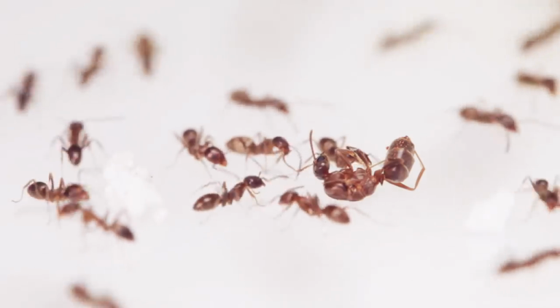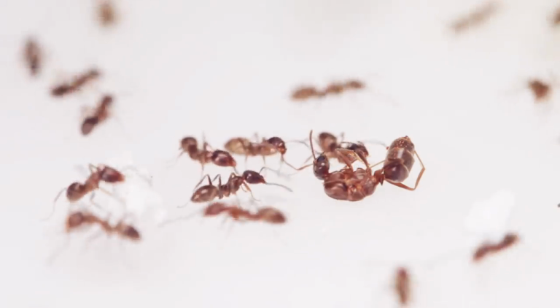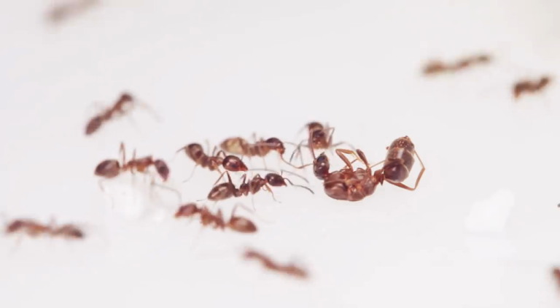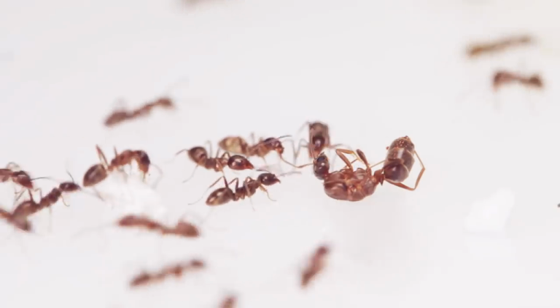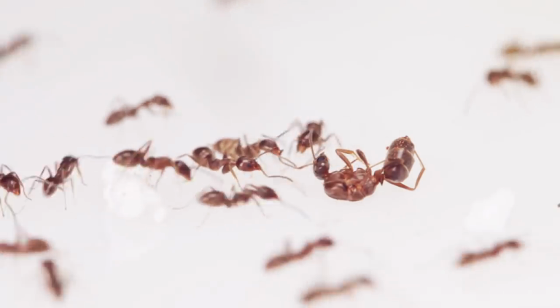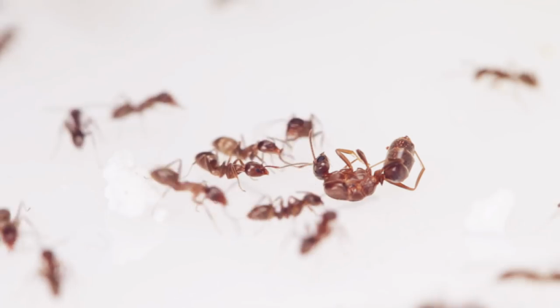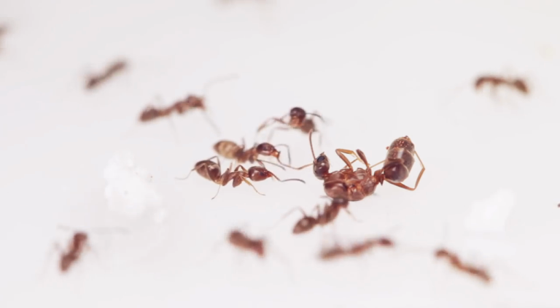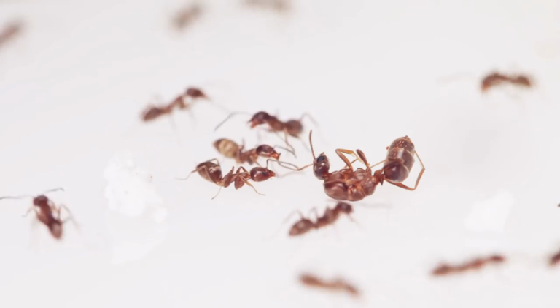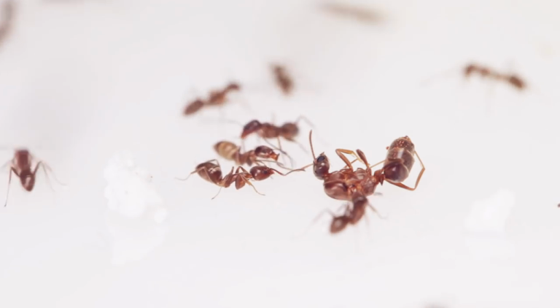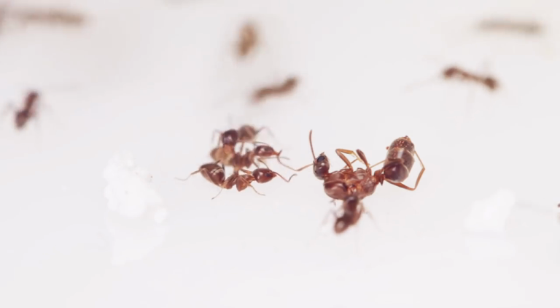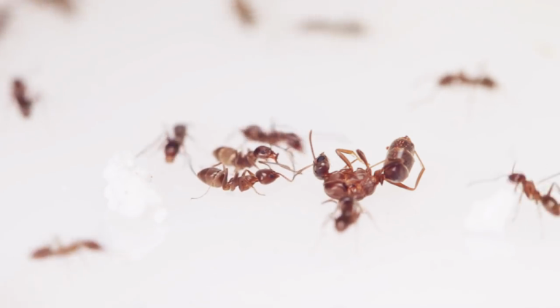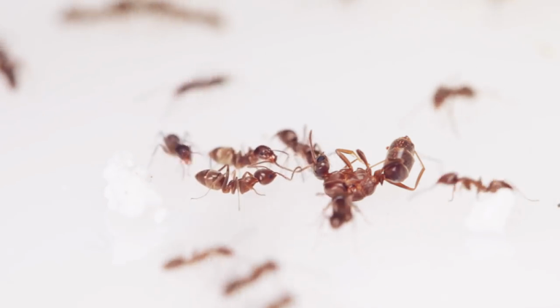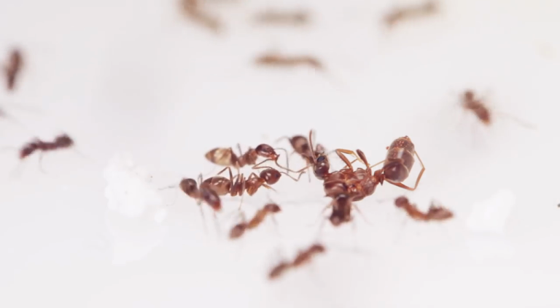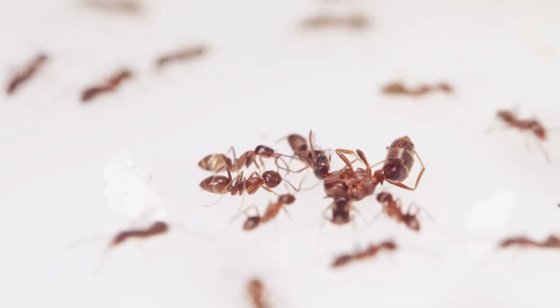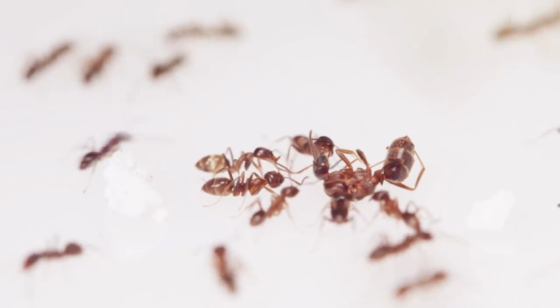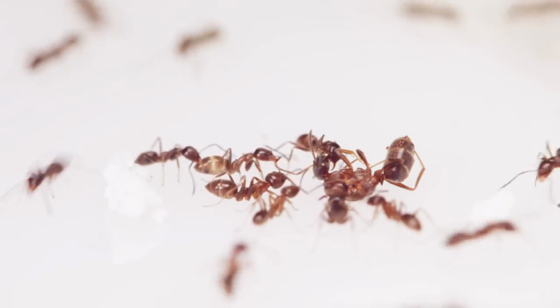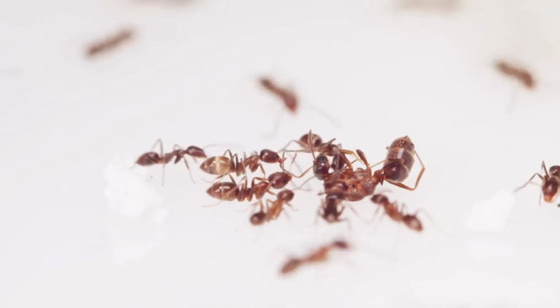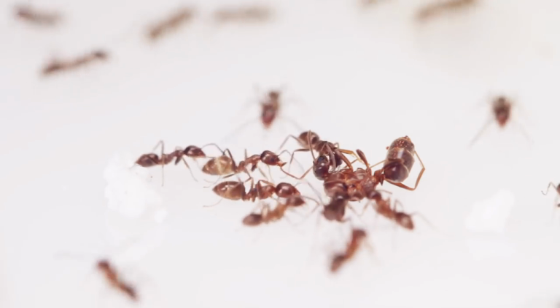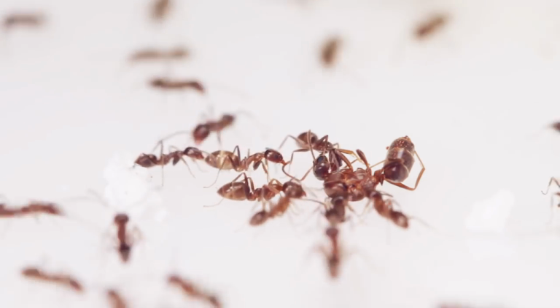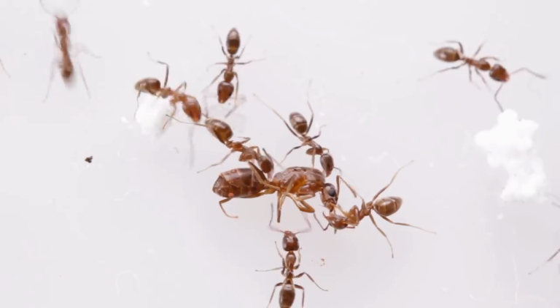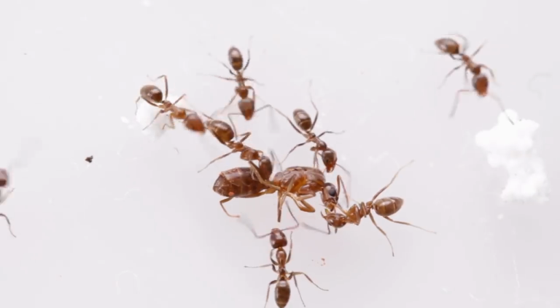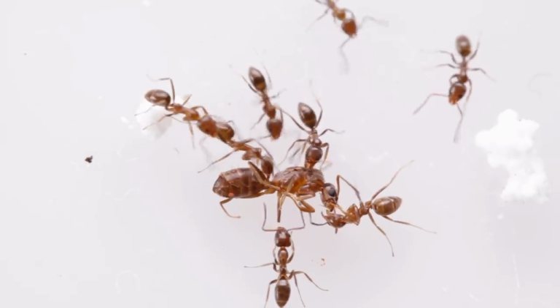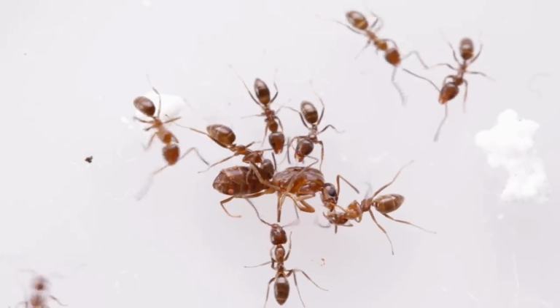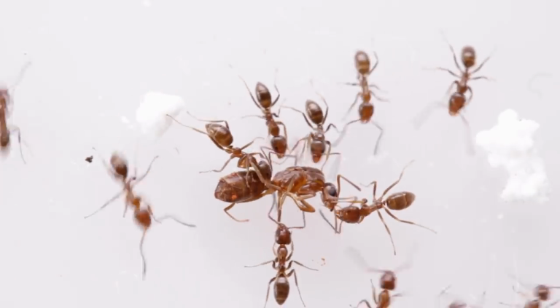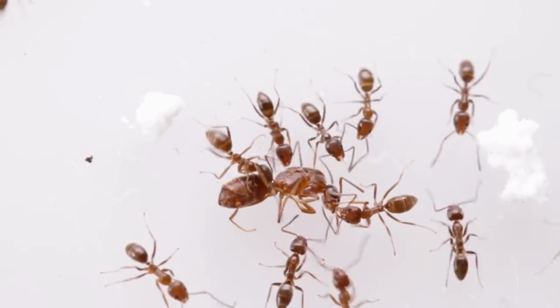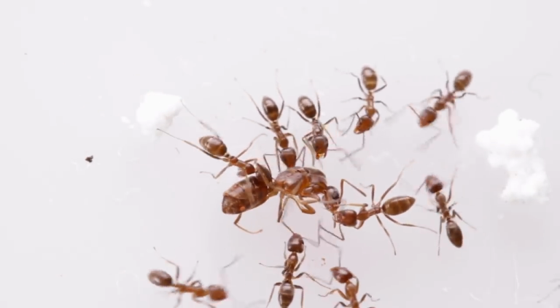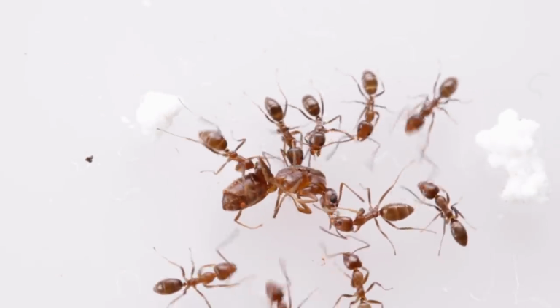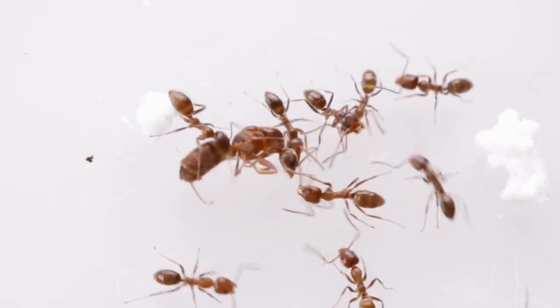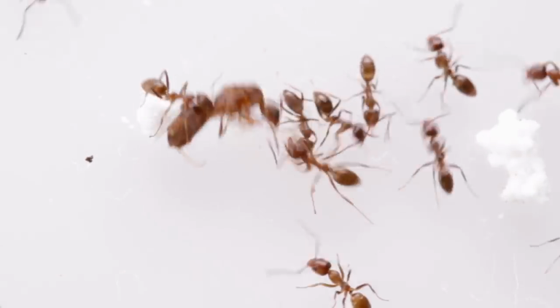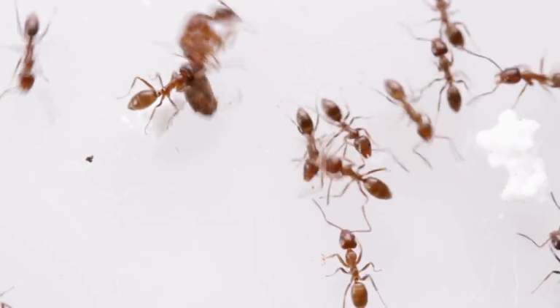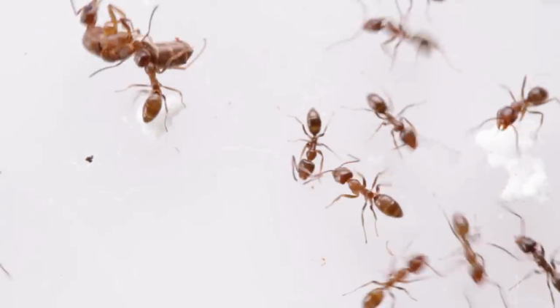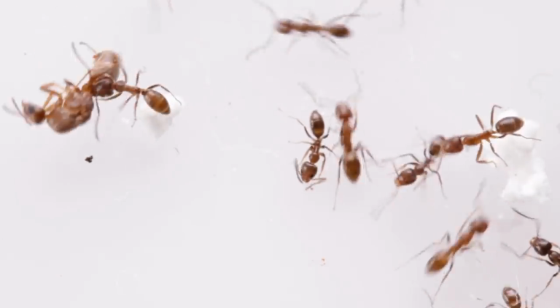Thus allowing more of their workers' time and energy to be spent with a worthier queen — one who's more efficient and reliable in producing eggs. Plus, the culled queens' bodies don't go to waste either. They use them to nourish their developing young, ensuring the well-being of the colony's future generations.